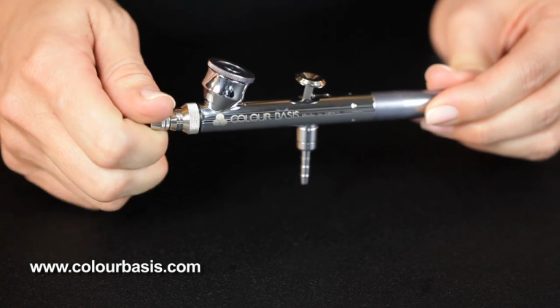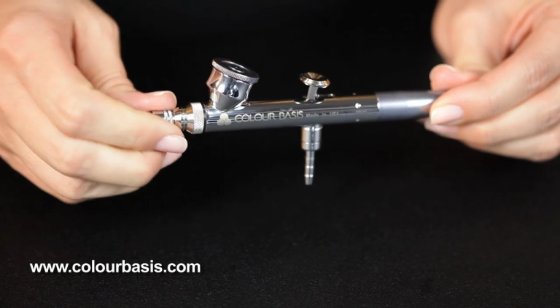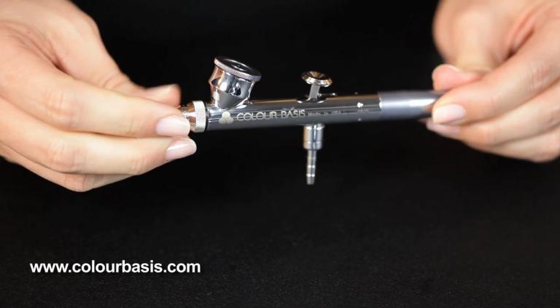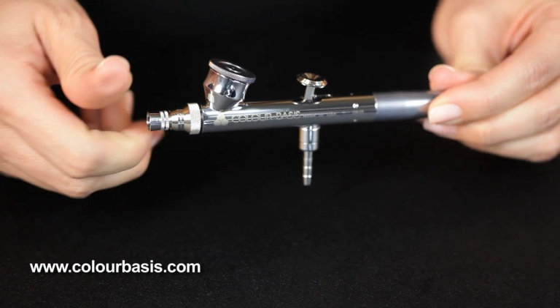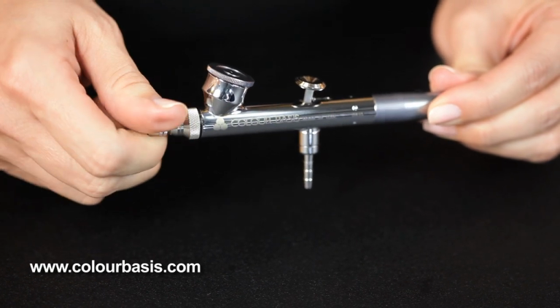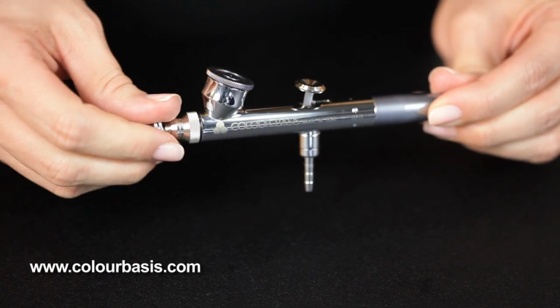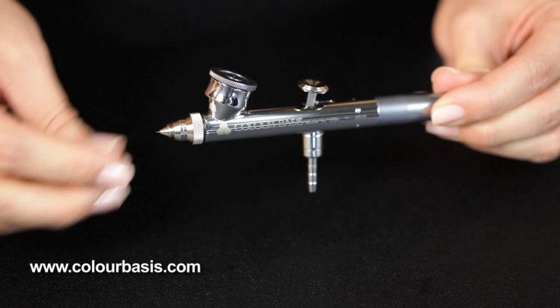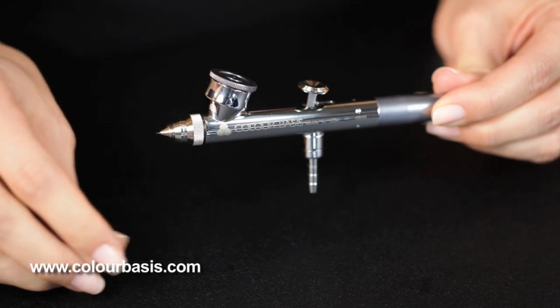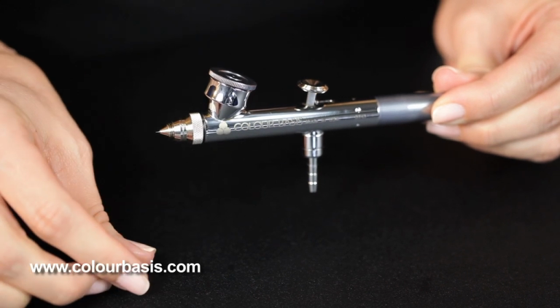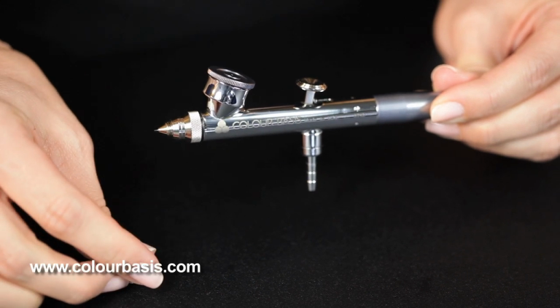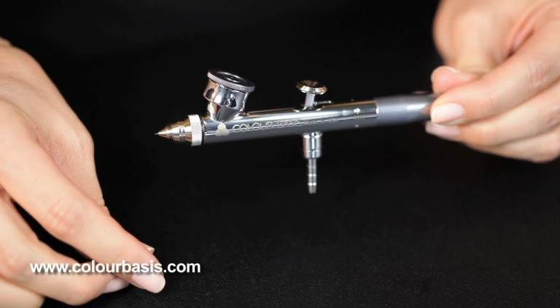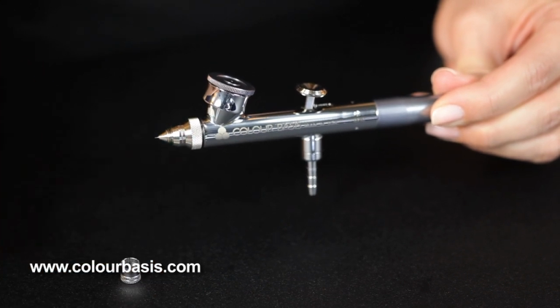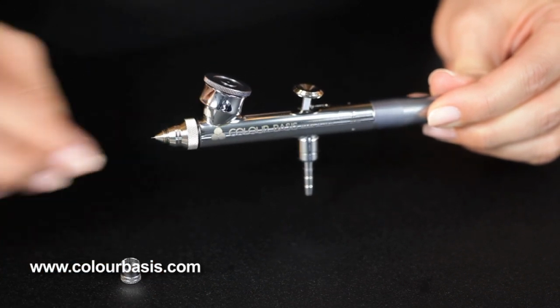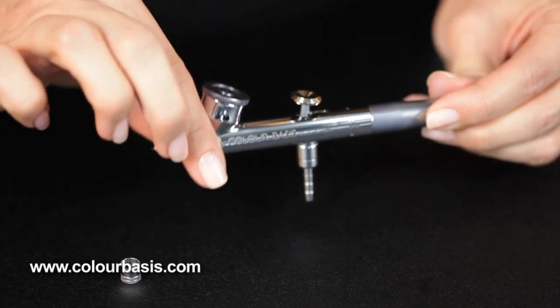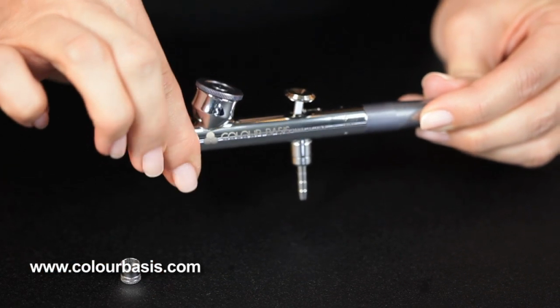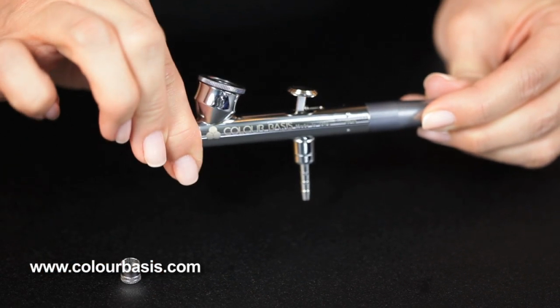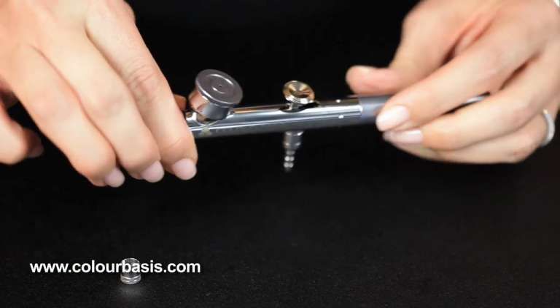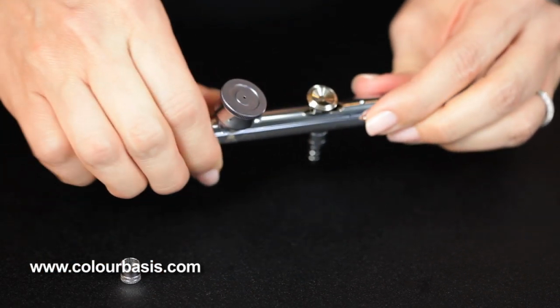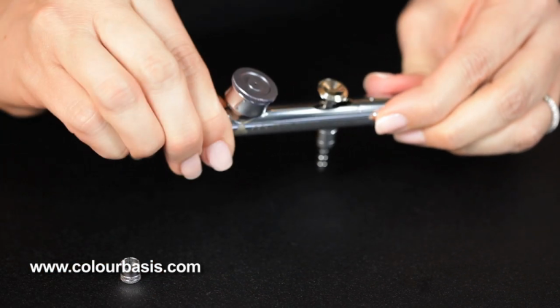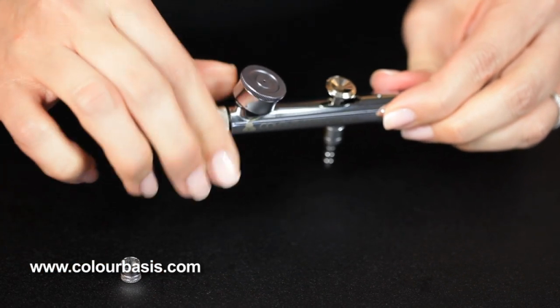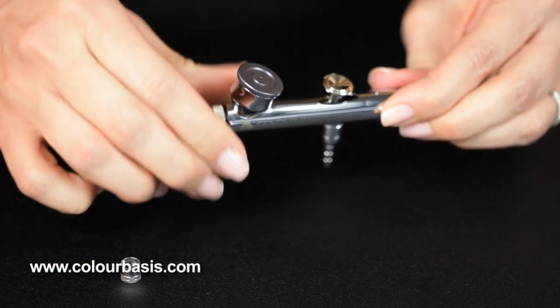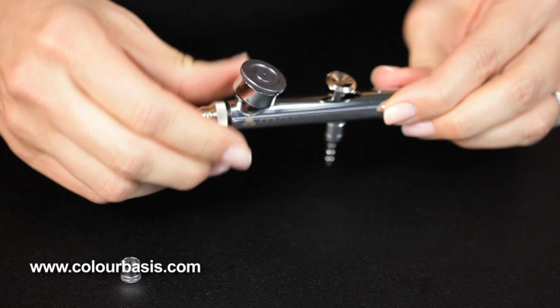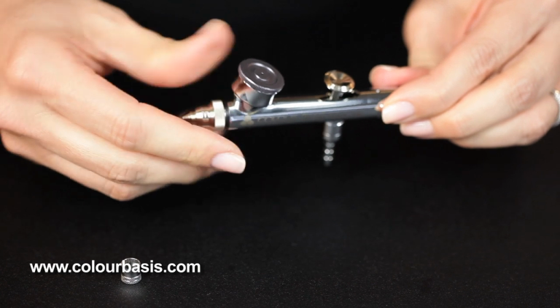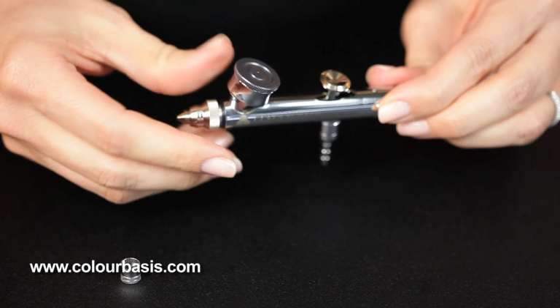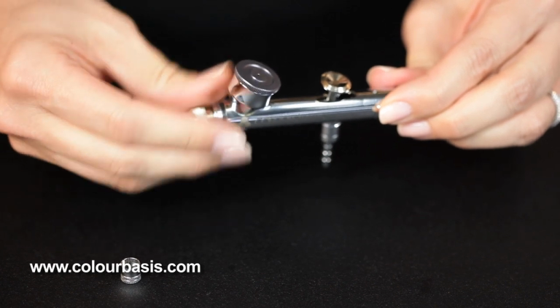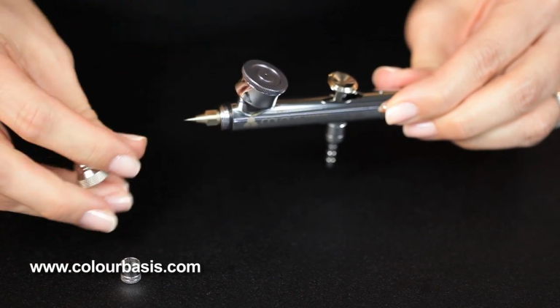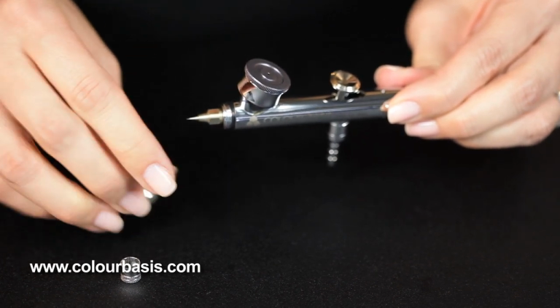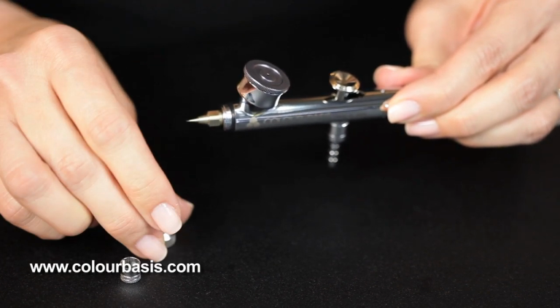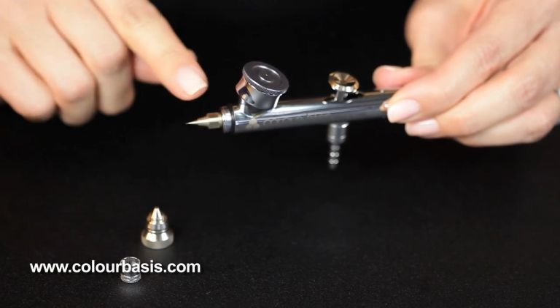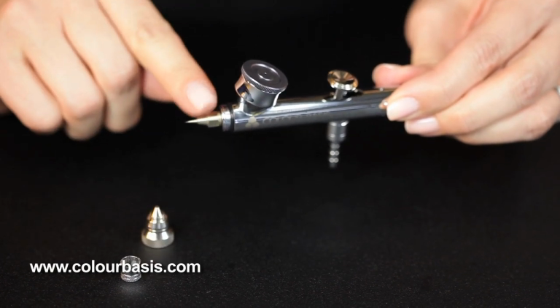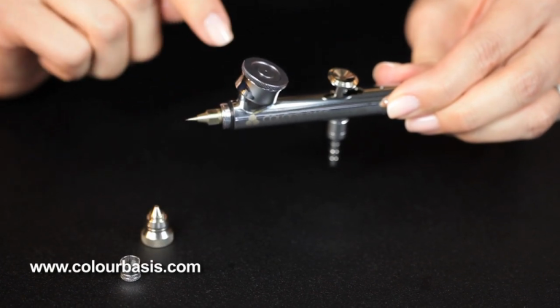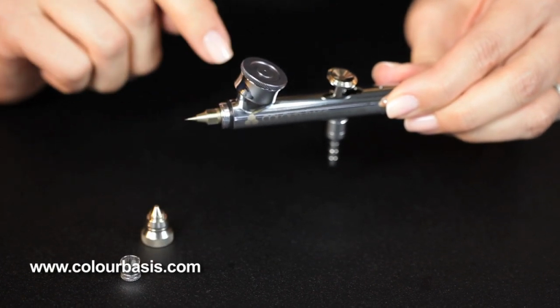So you remove this front piece, which is the needle protection cap. Then we're going to come in and remove the air cap, which exposes the nozzle.